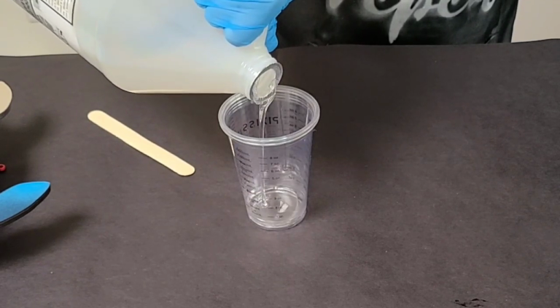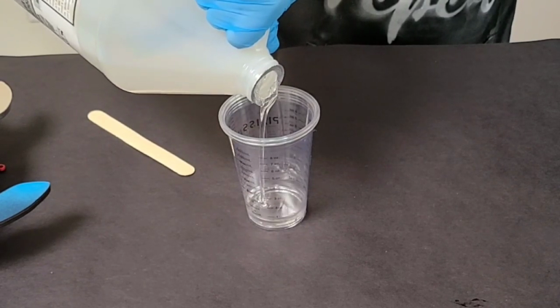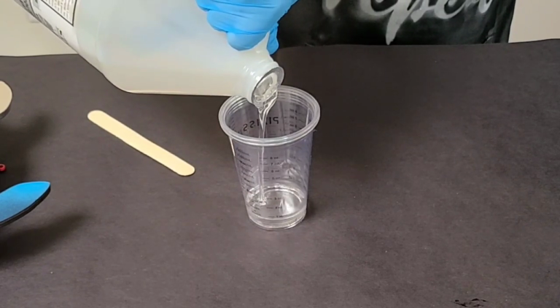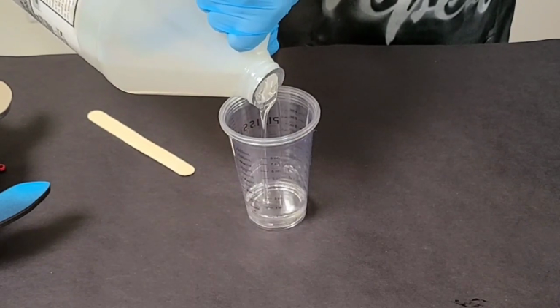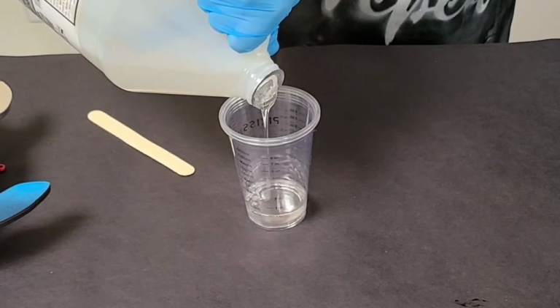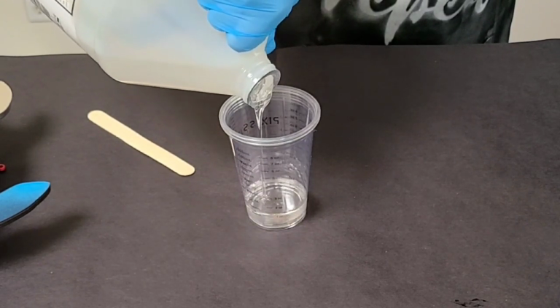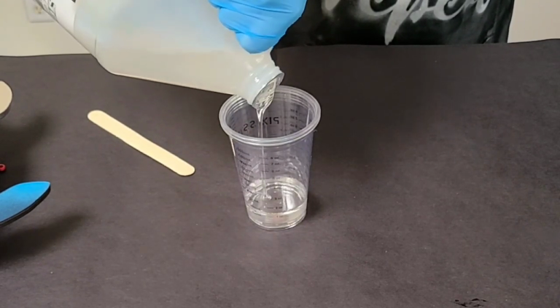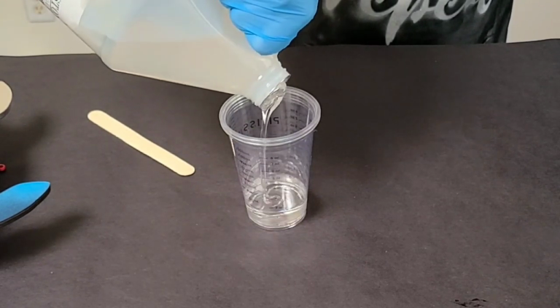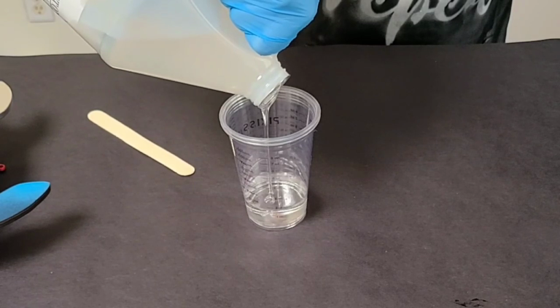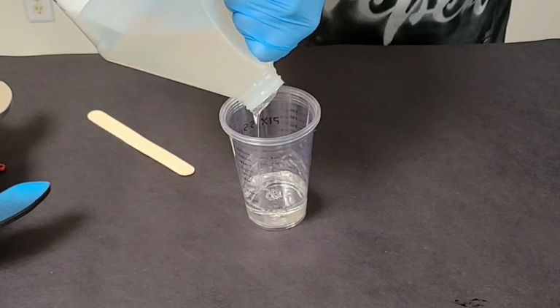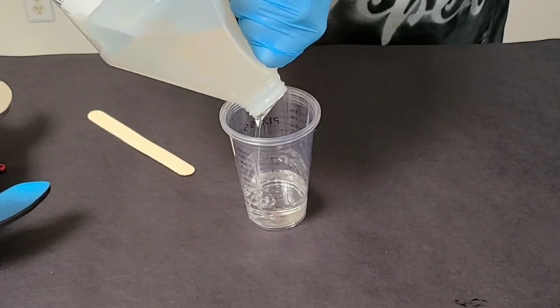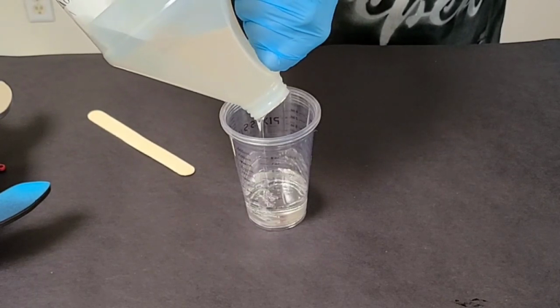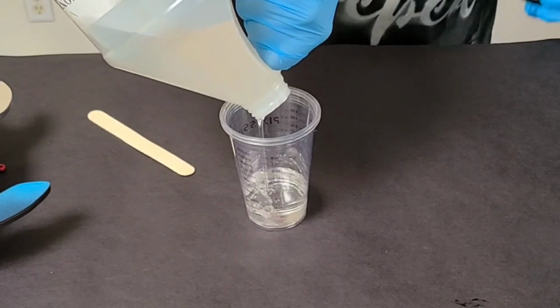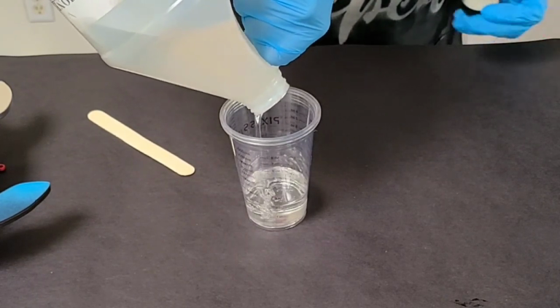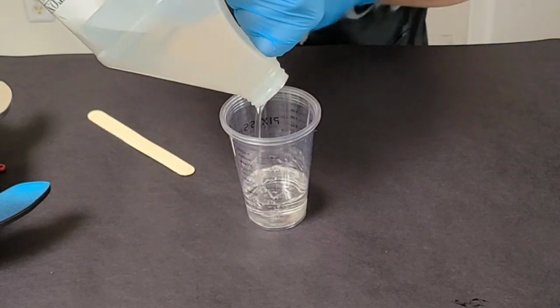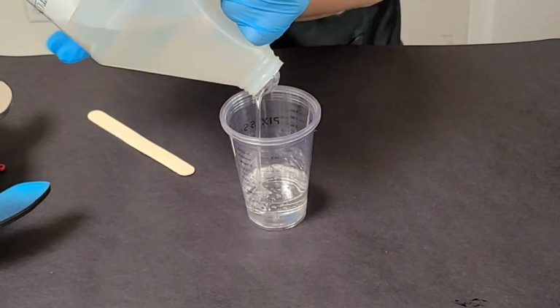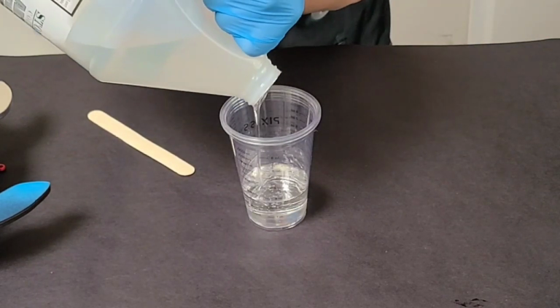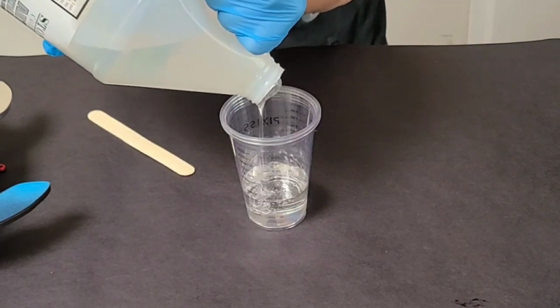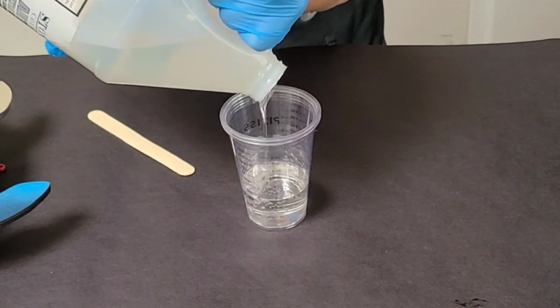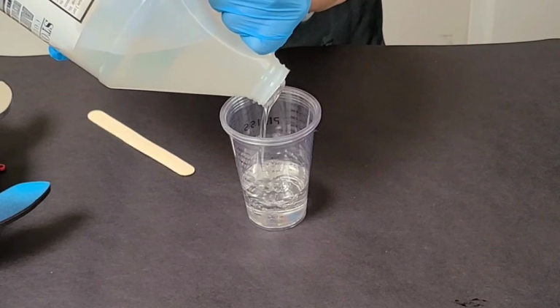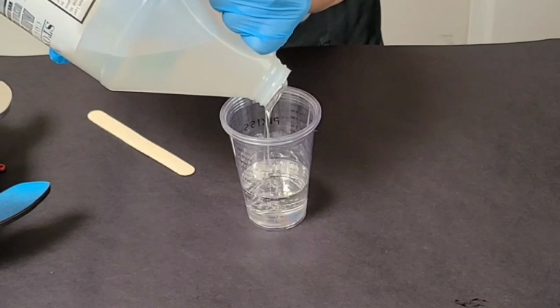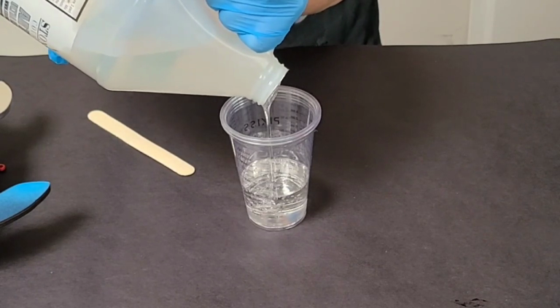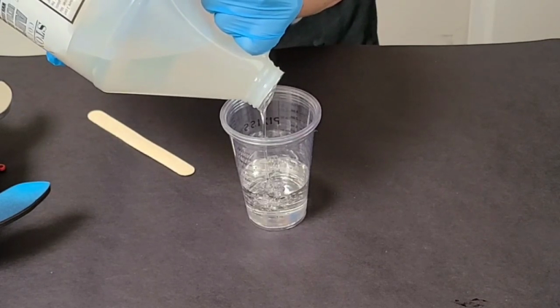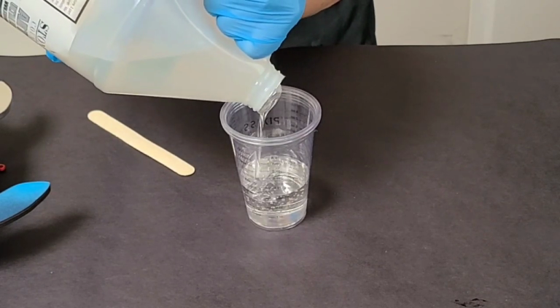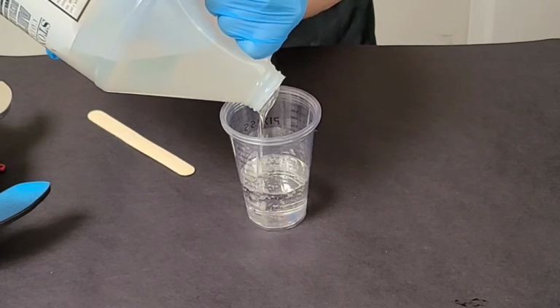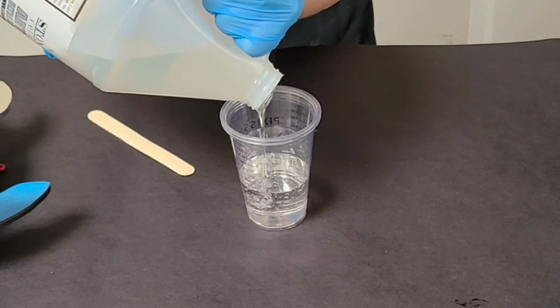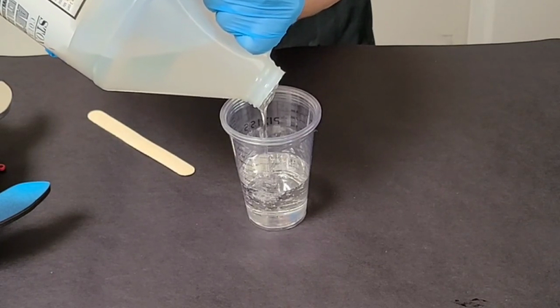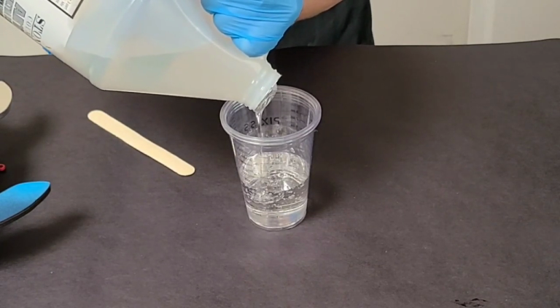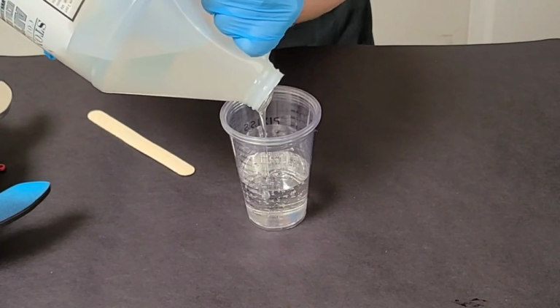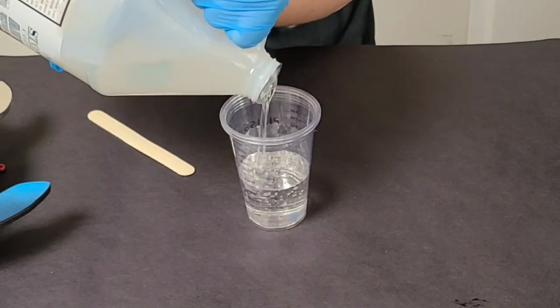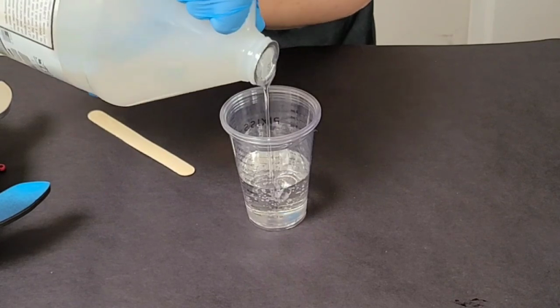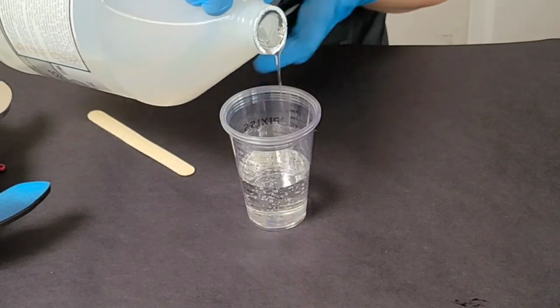Including the safety instructions — make sure you read the safety data sheets of any resin that you're going to use. This particular one is mixed equal parts resin and hardener. I like to put the hardener in first because it's a little bit thinner.